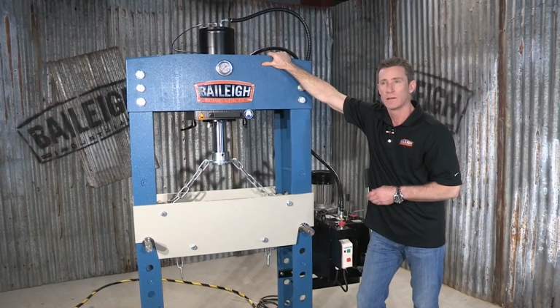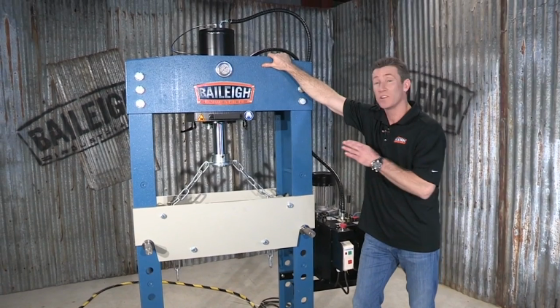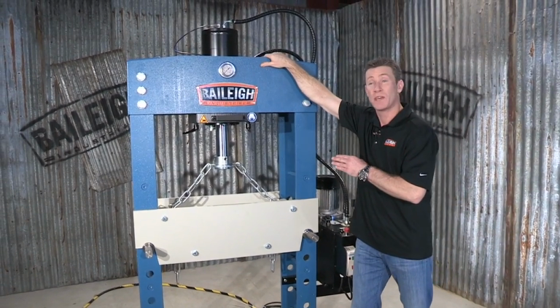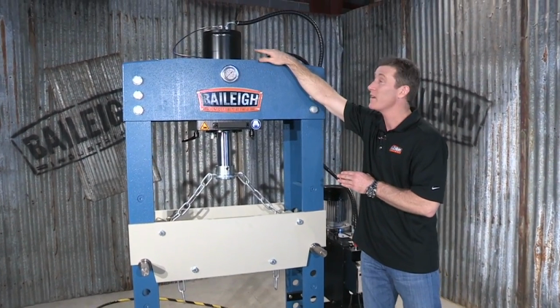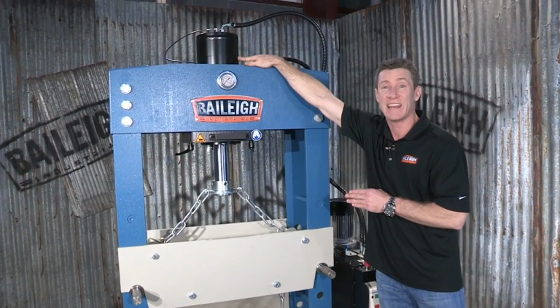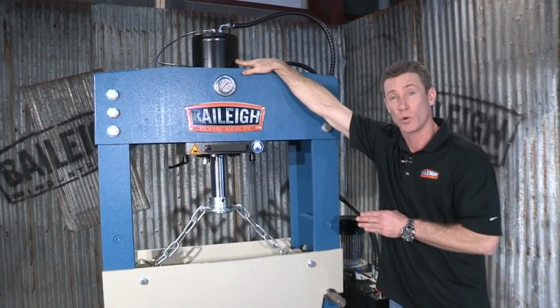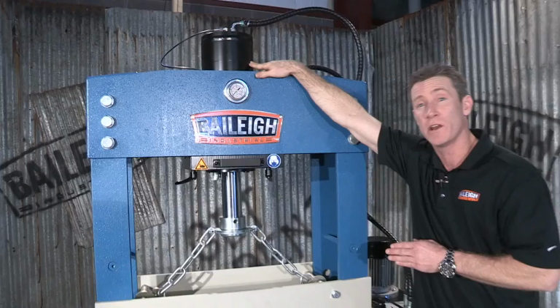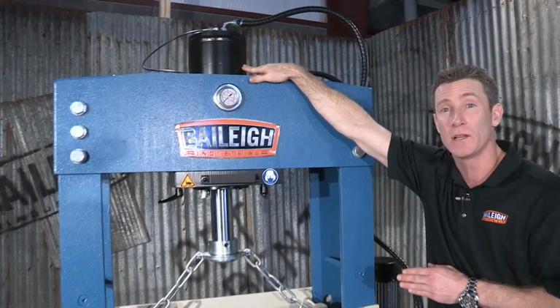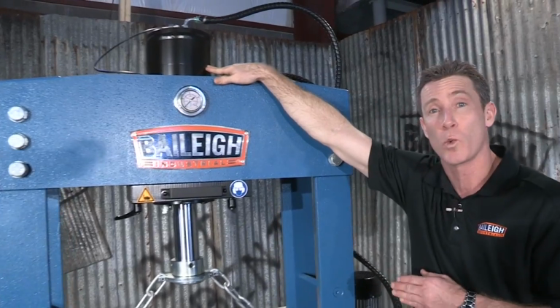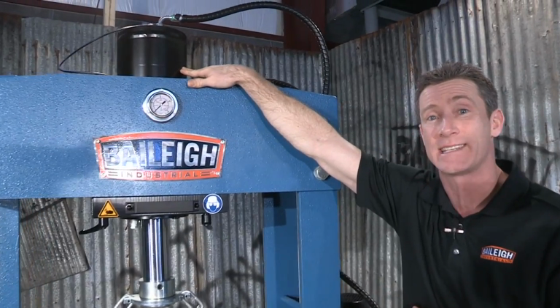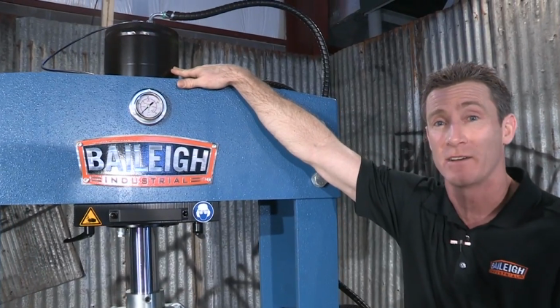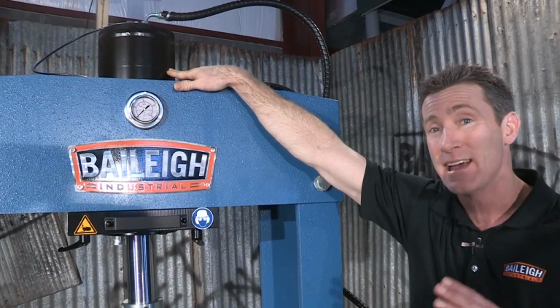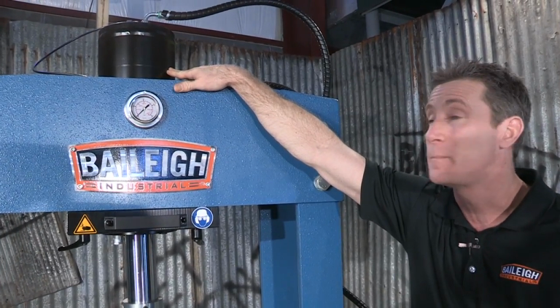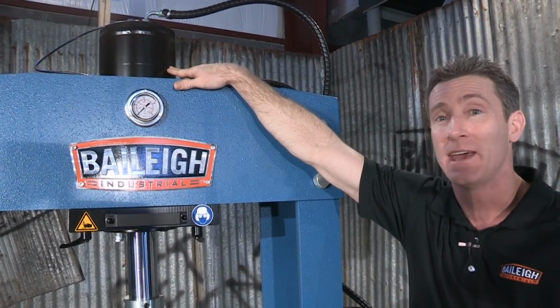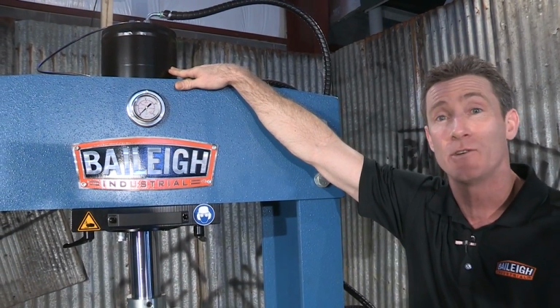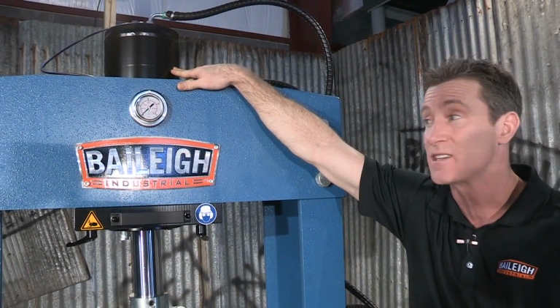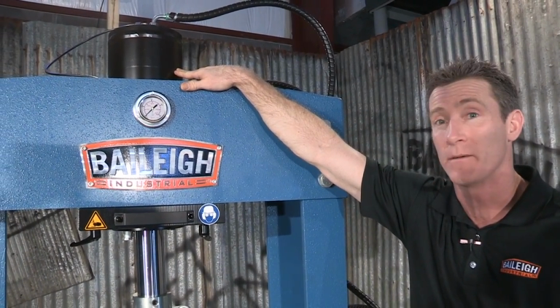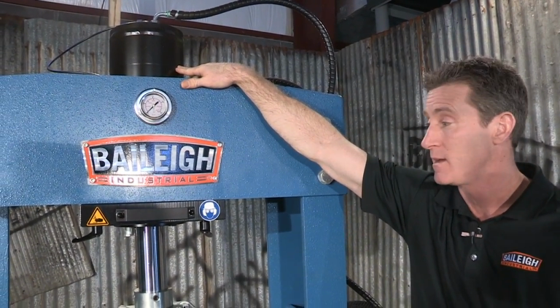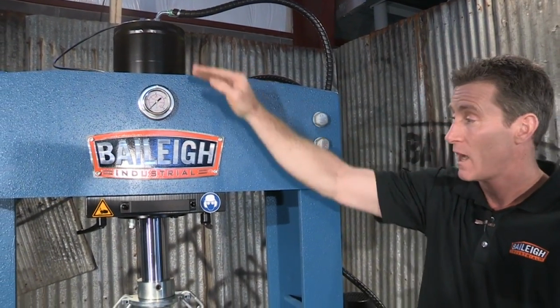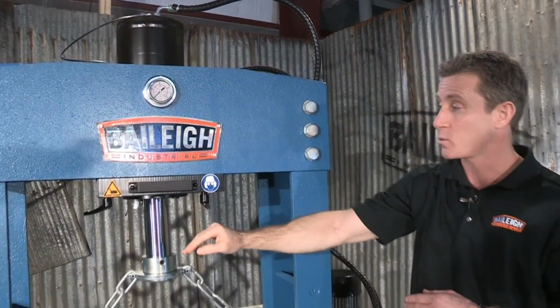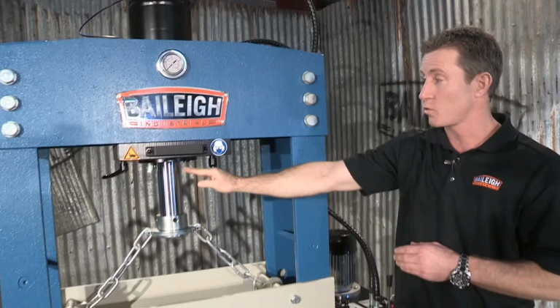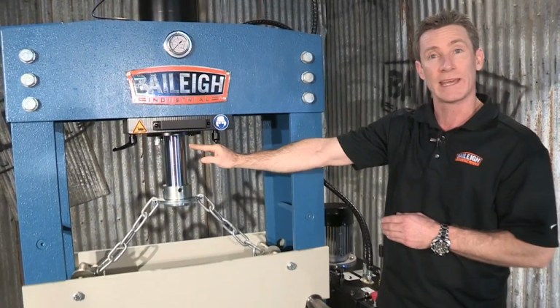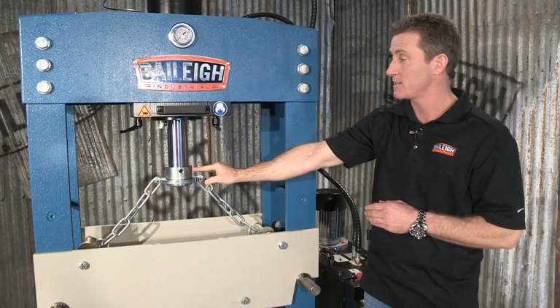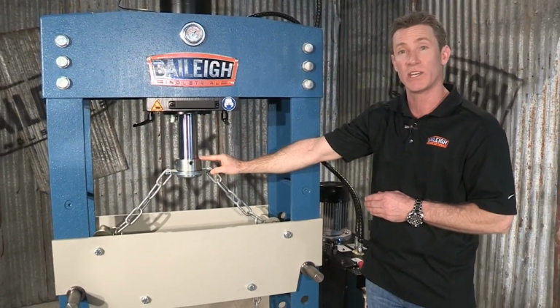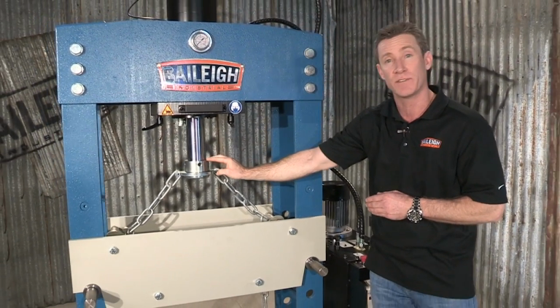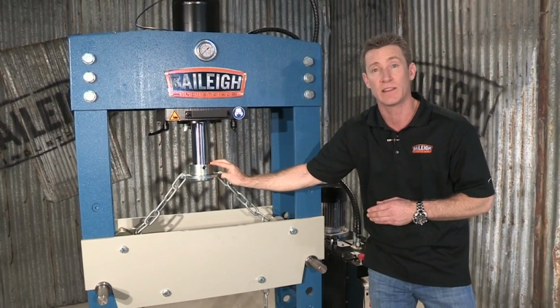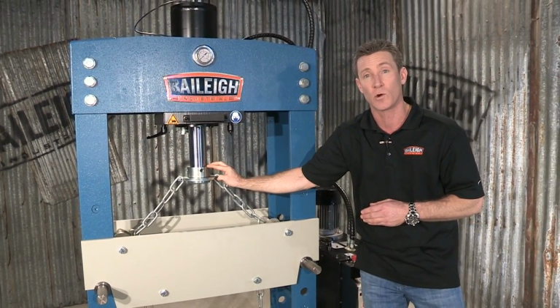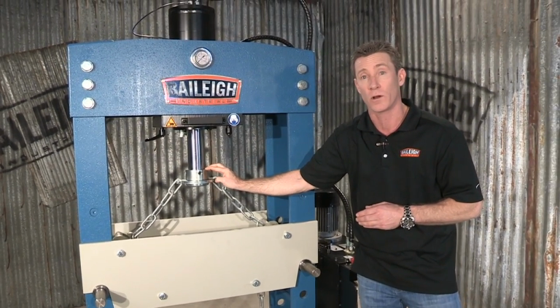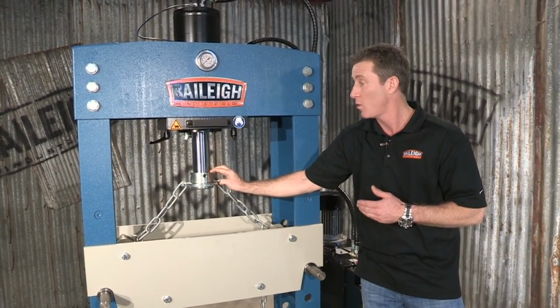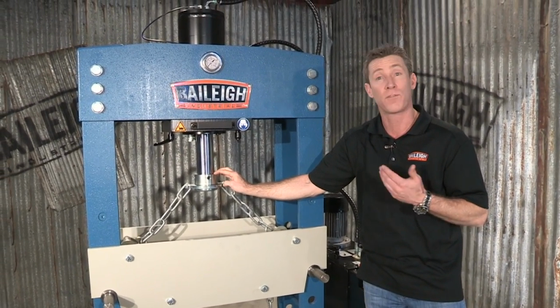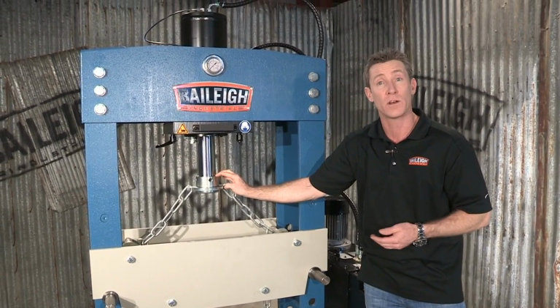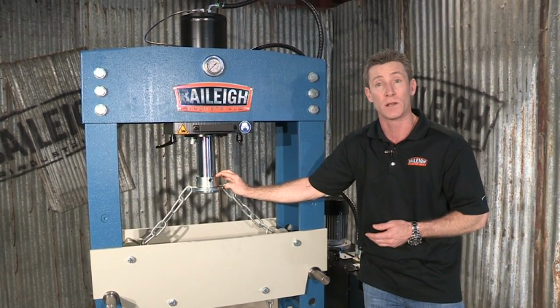If you look up here, we have an 8 inch or 200 millimeter wide cylinder. That's a beefy heavy-duty cylinder. Our actual stroke length on this machine is 15 and three-quarter inches or 400 millimeters.